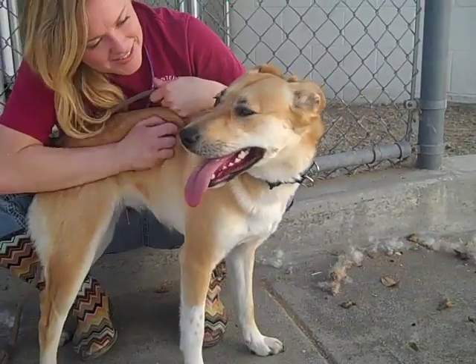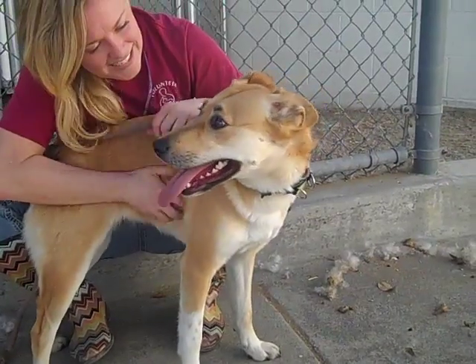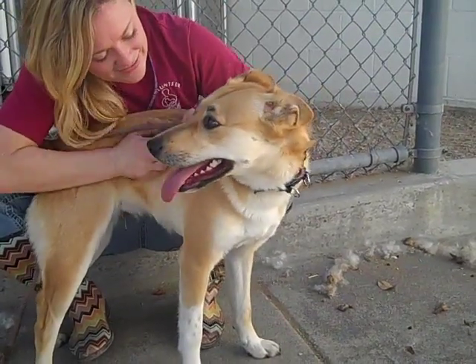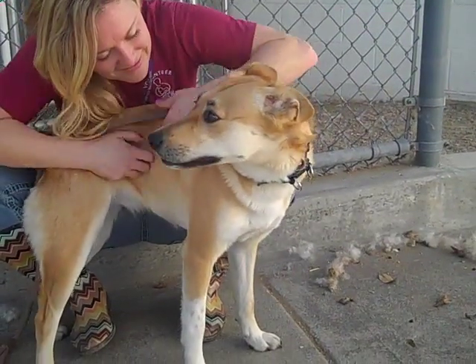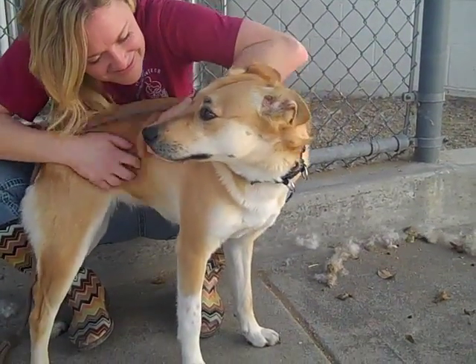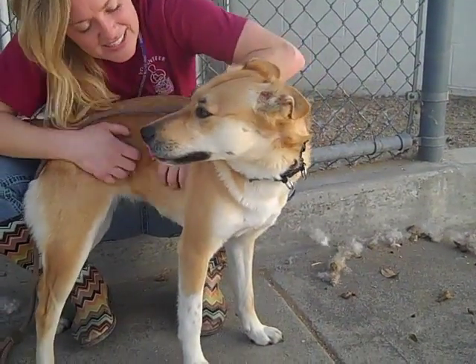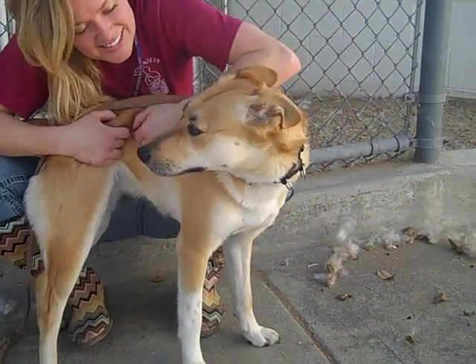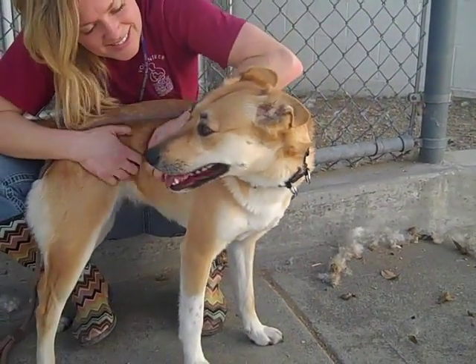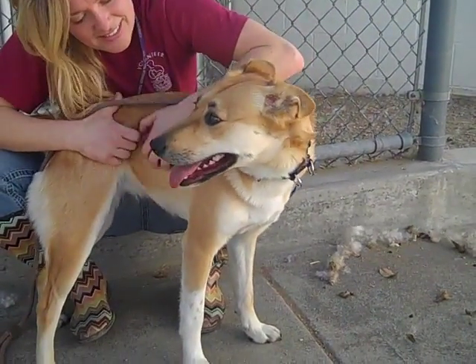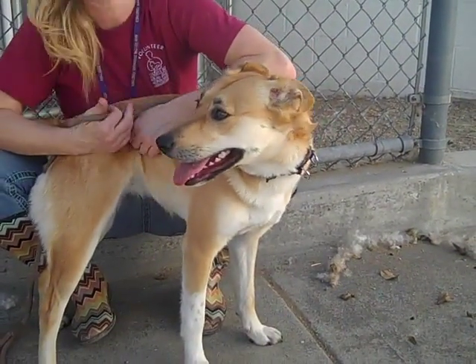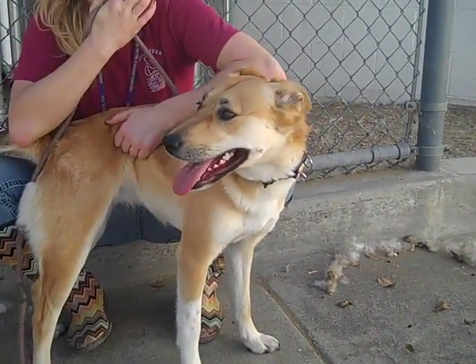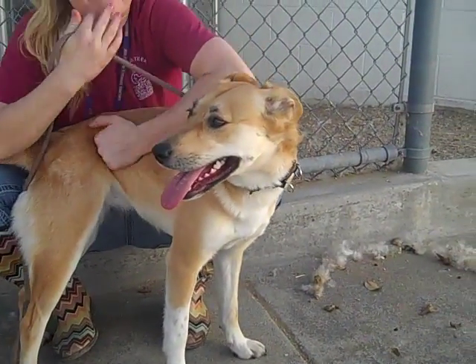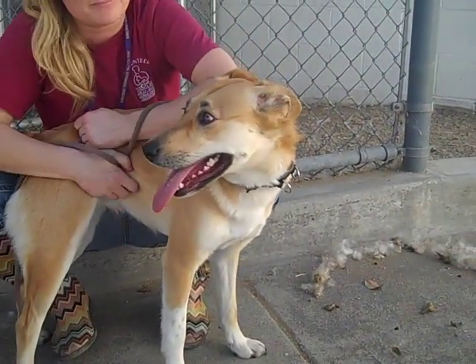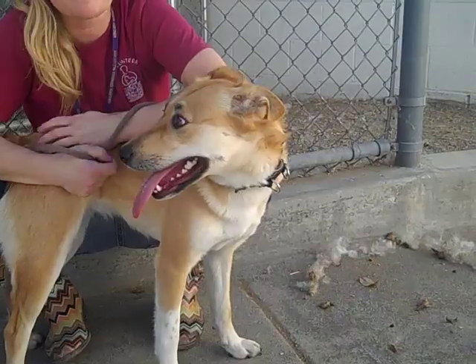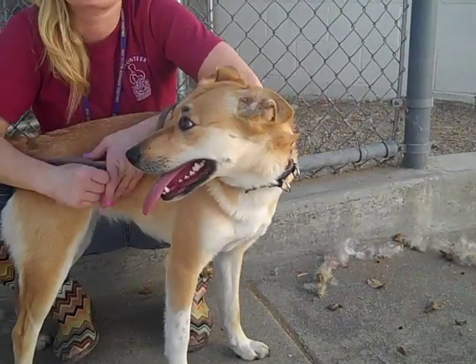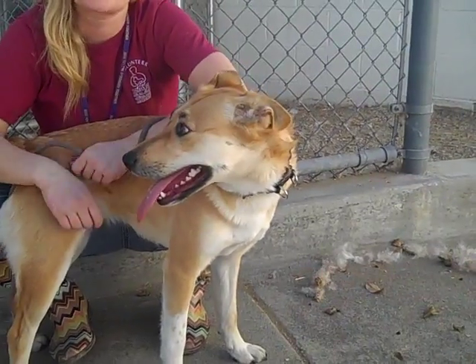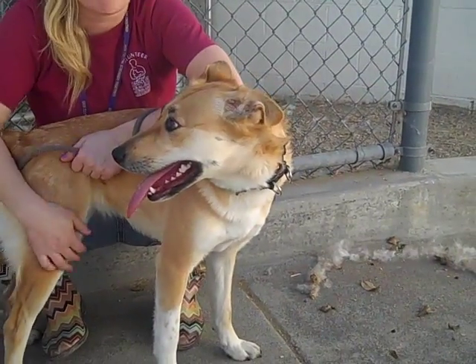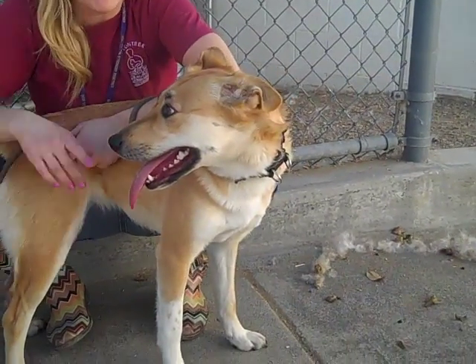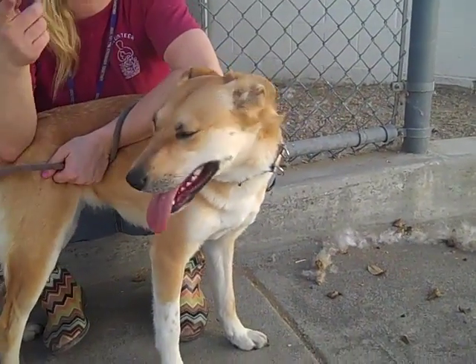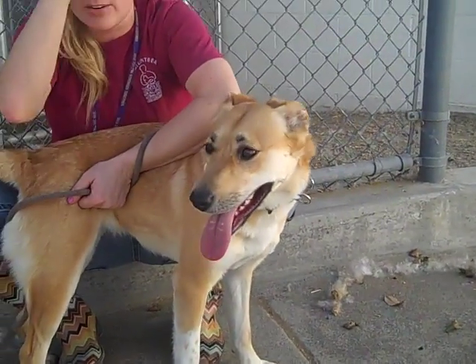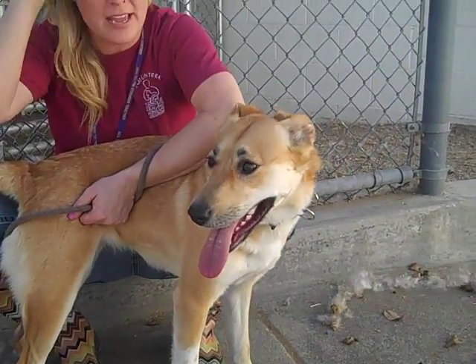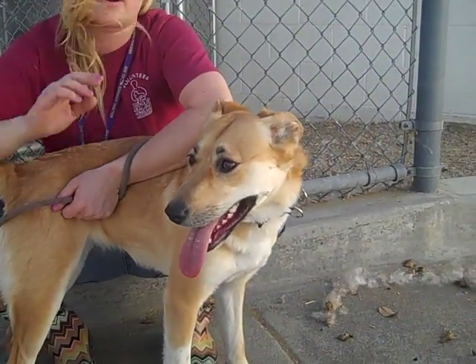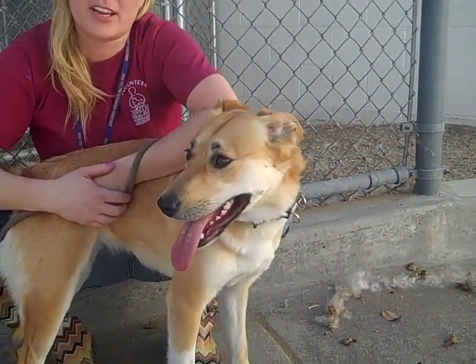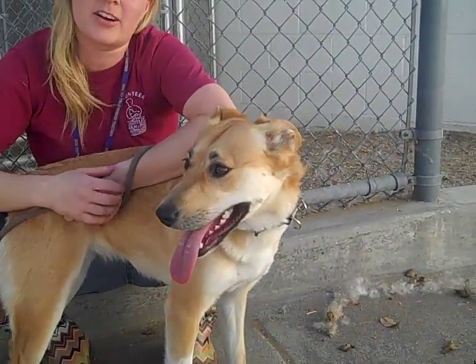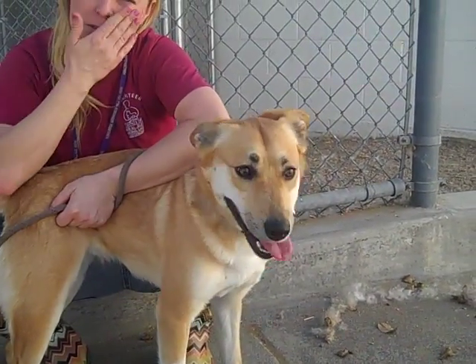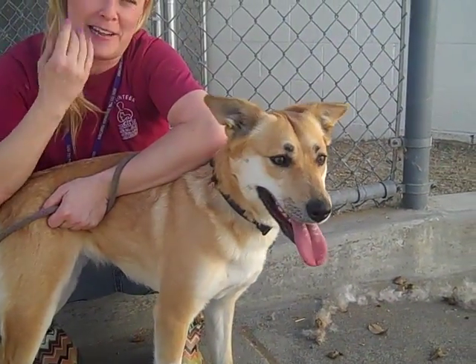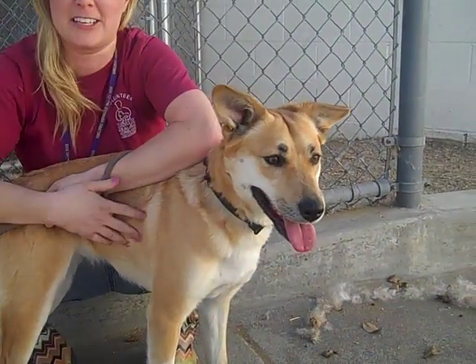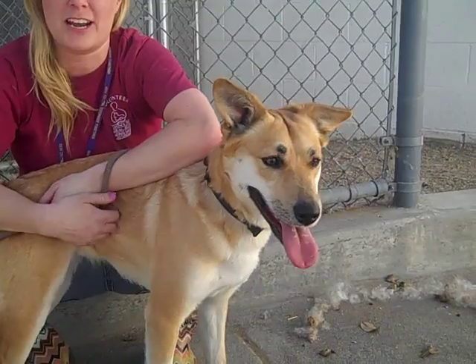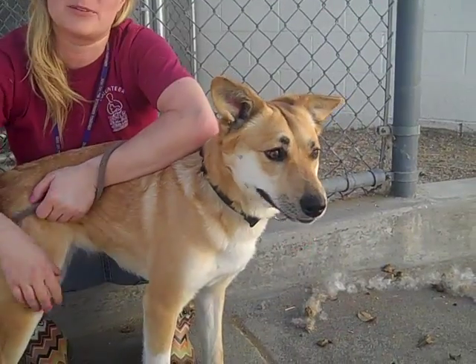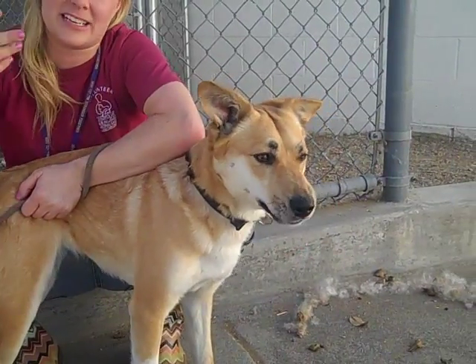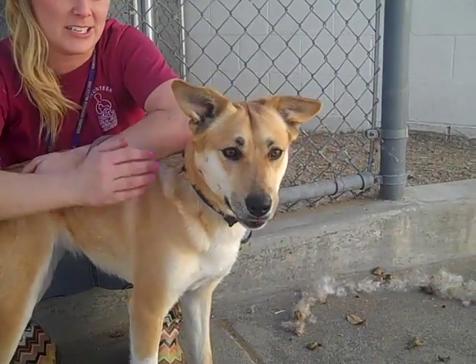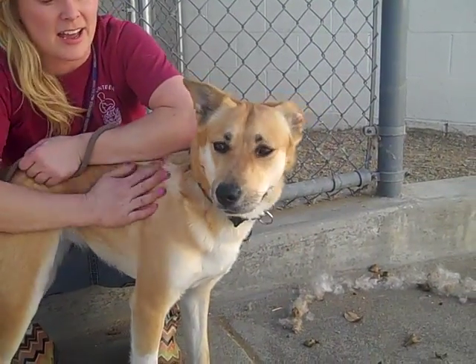She's such a sweetheart and she looks like so much fun, so we think she'd be a great dog for an active family. The former owner said they had started working on her with house training and leash training, so you'd just want to continue that.